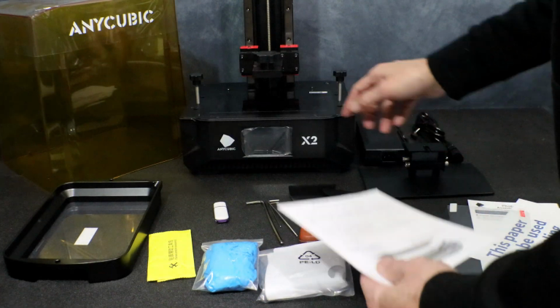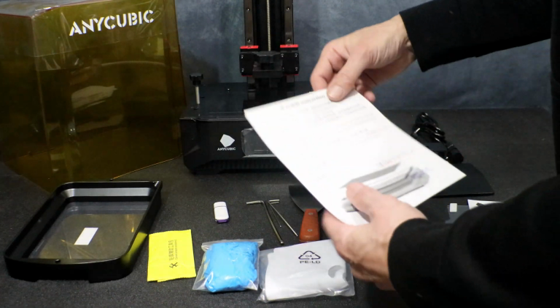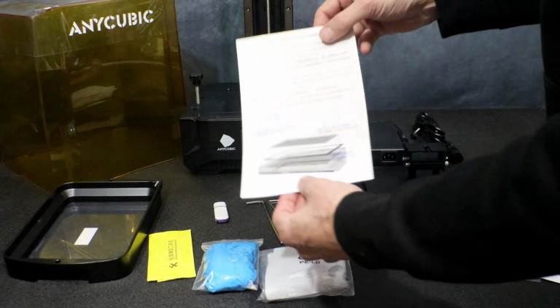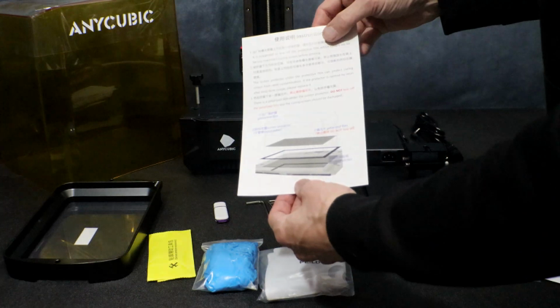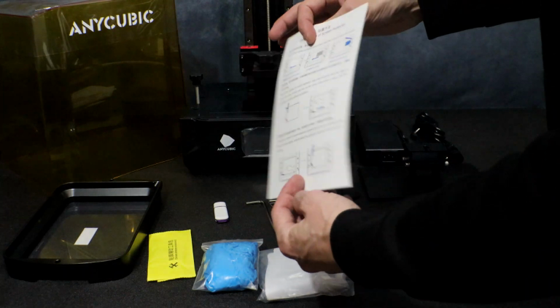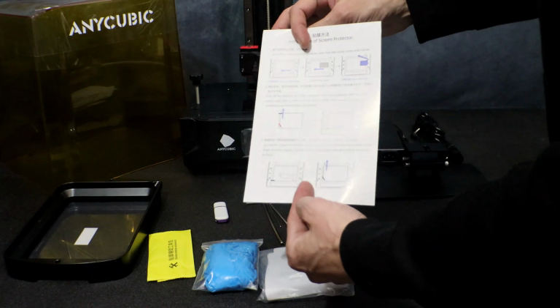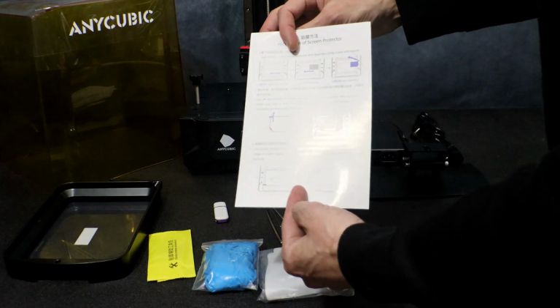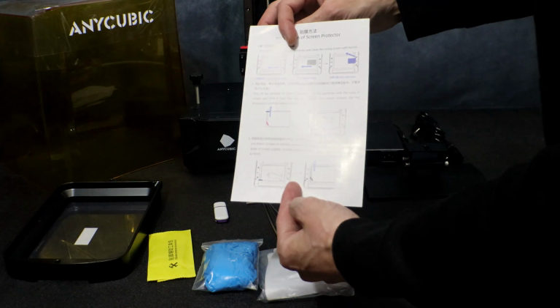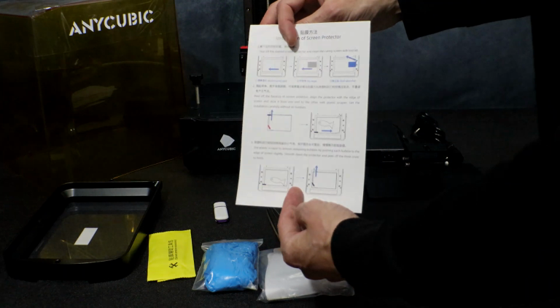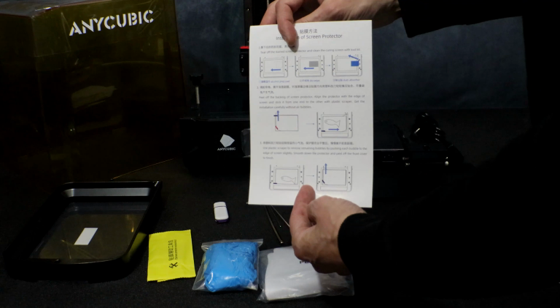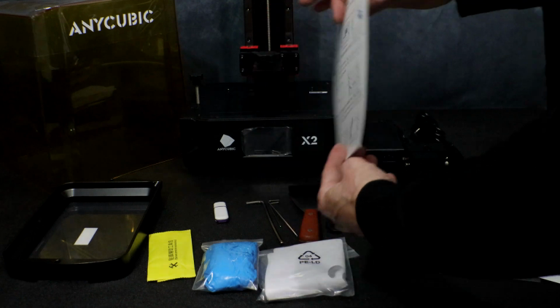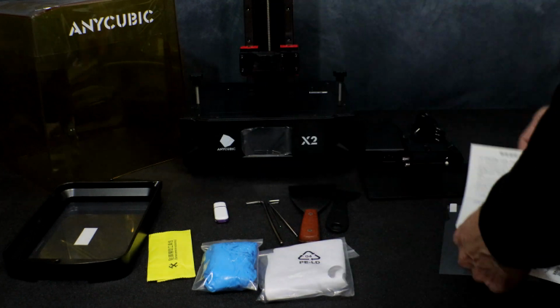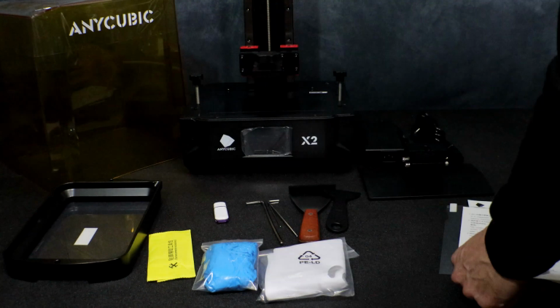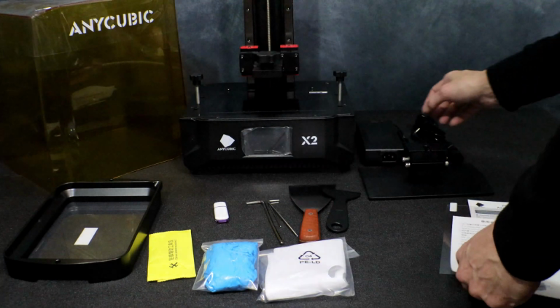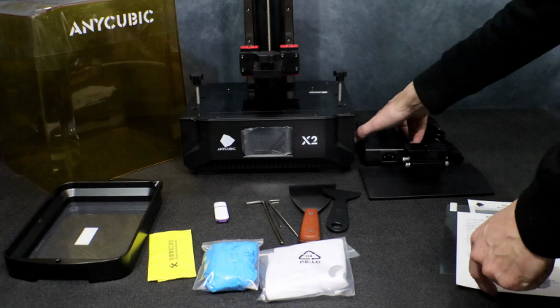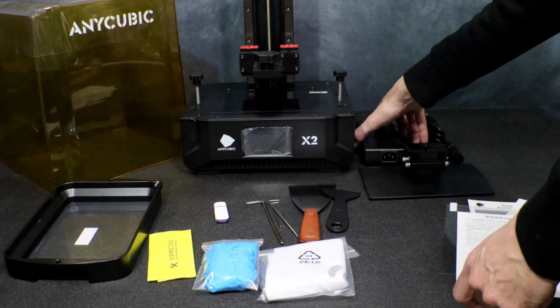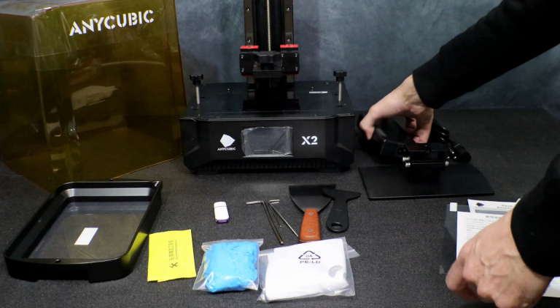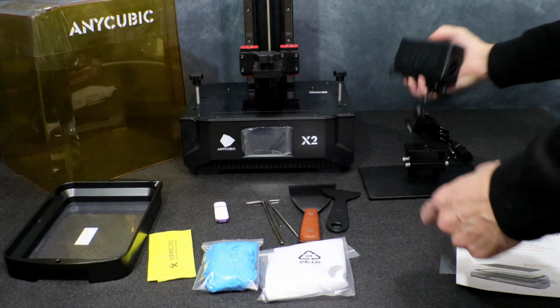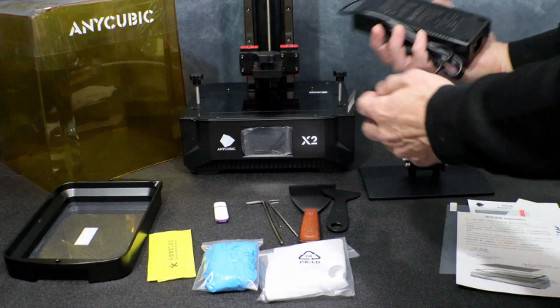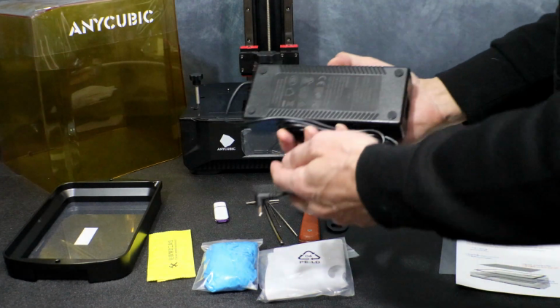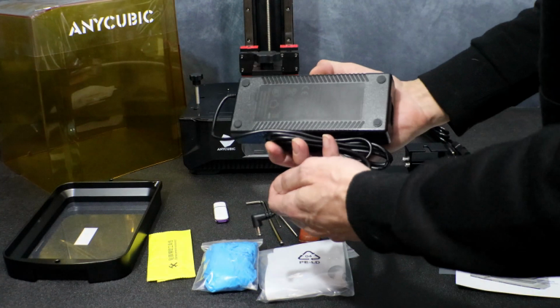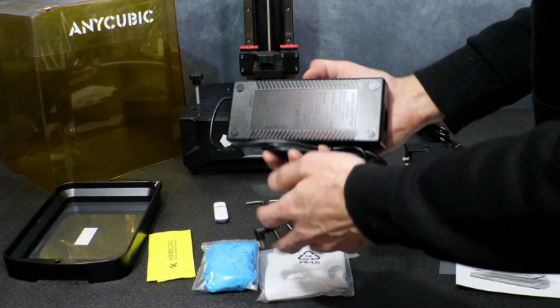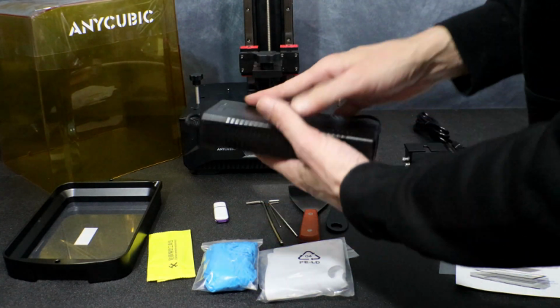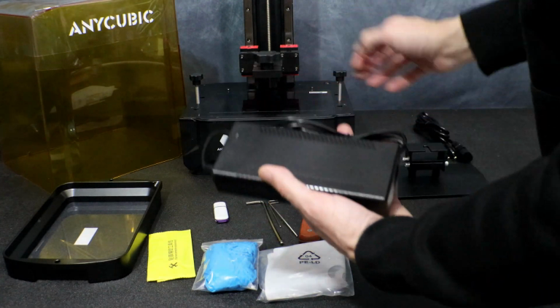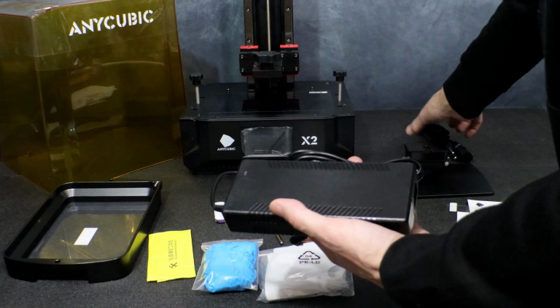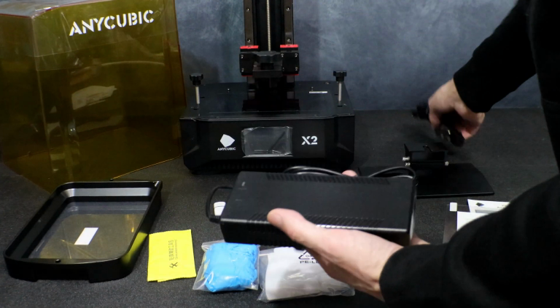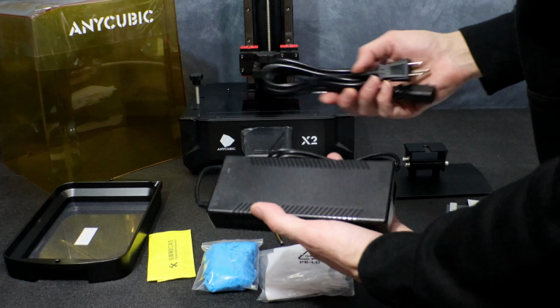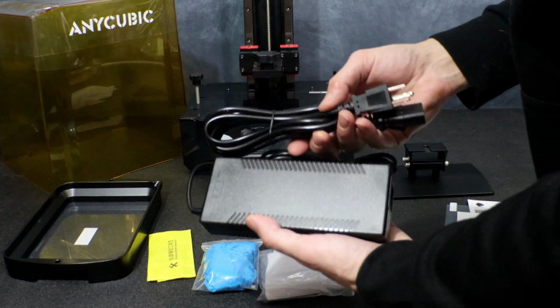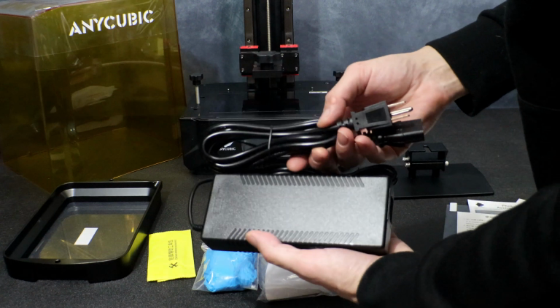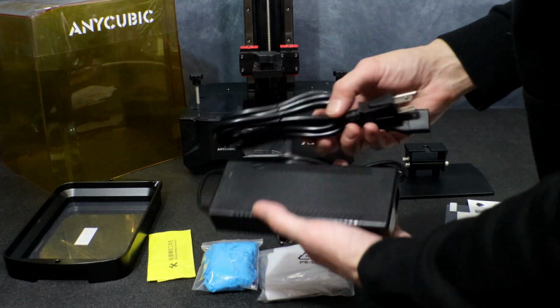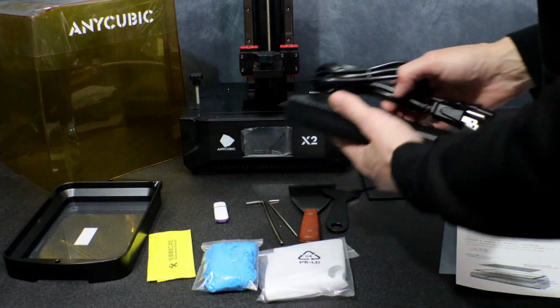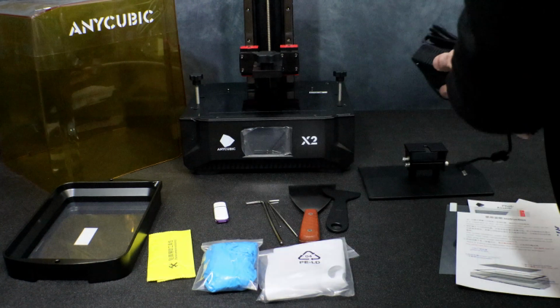I did install the screen protector on this printer, but I didn't realize the camera had run out of memory so I didn't get it on film. And here we have our power brick and cable.